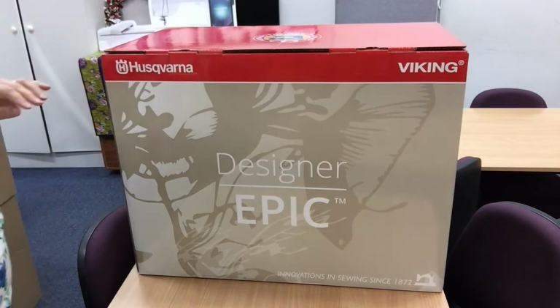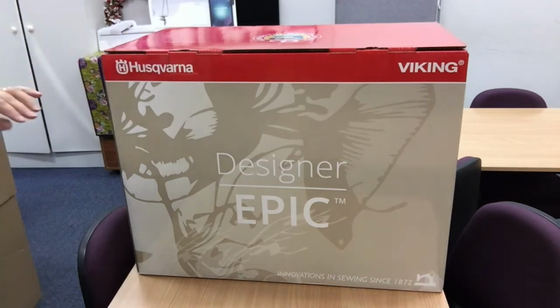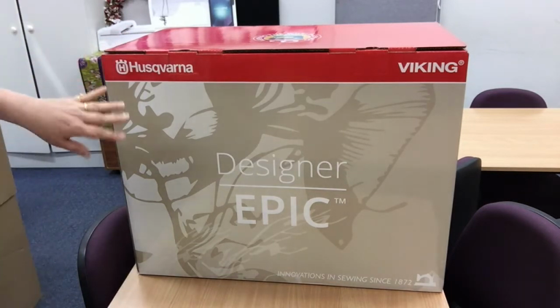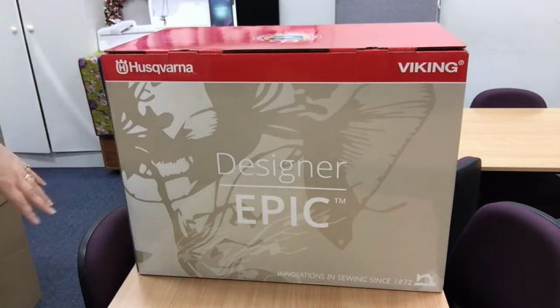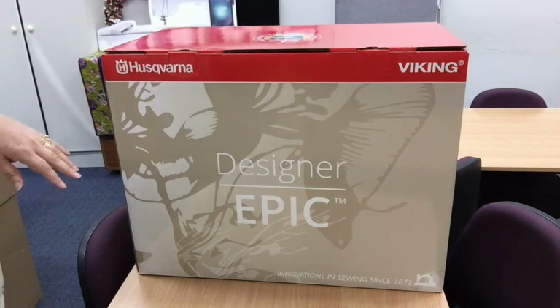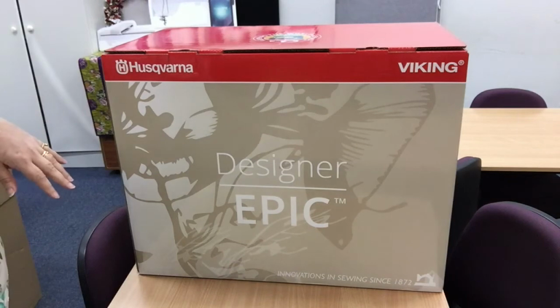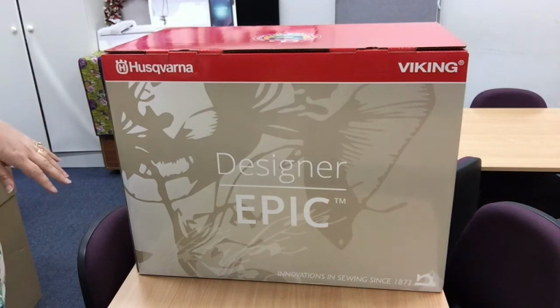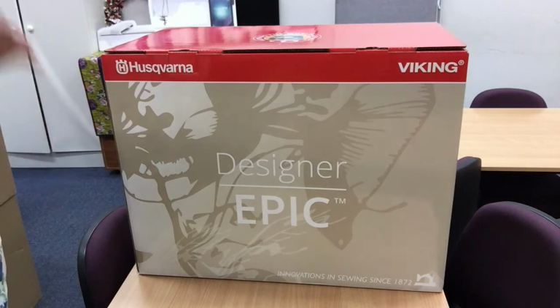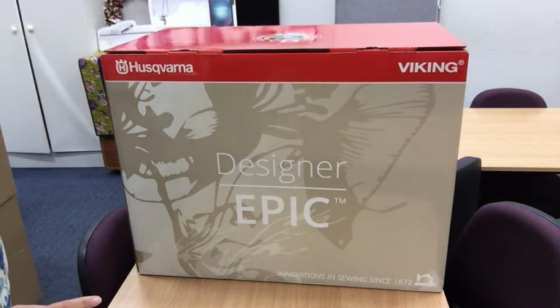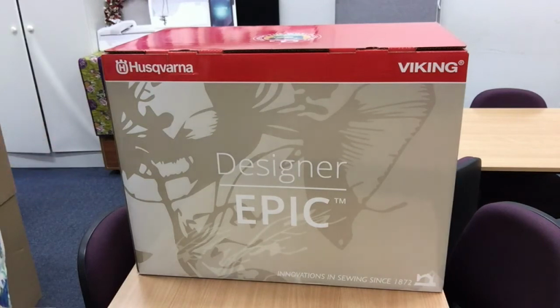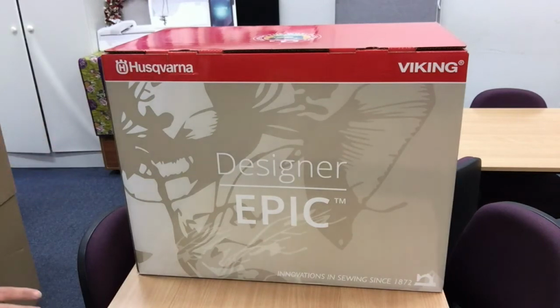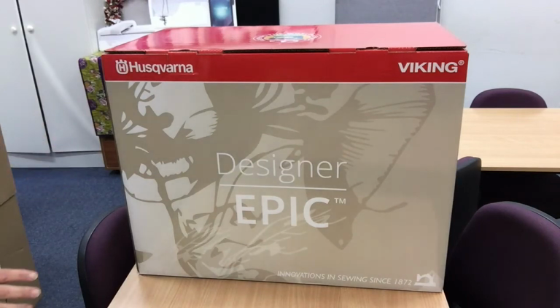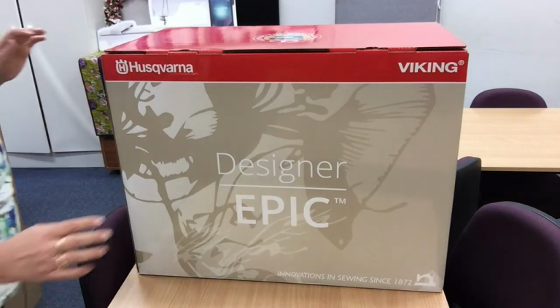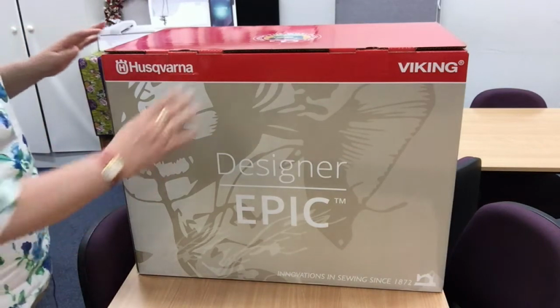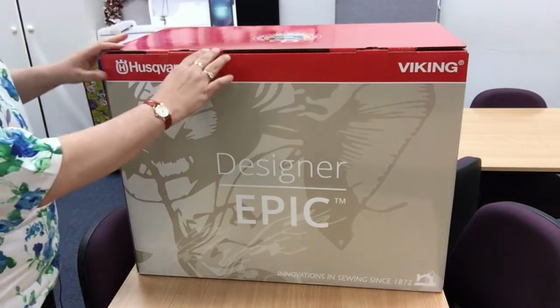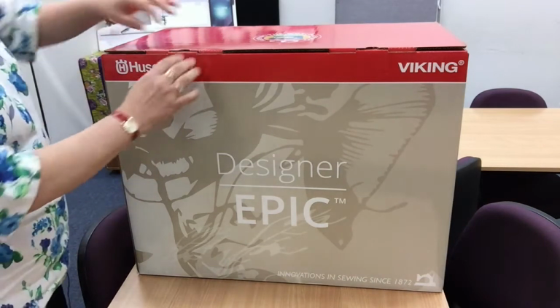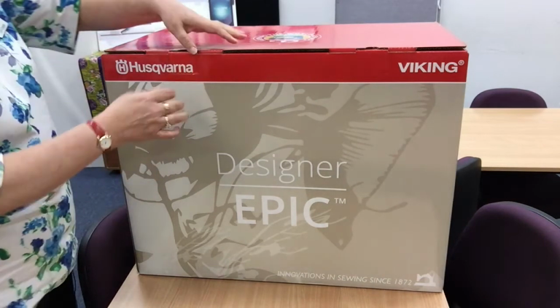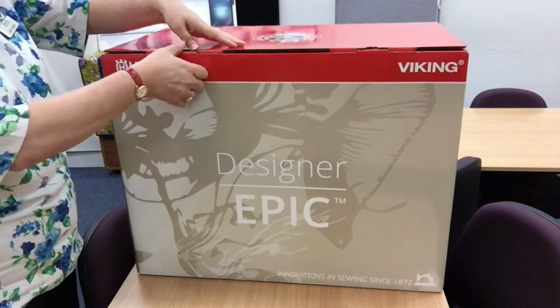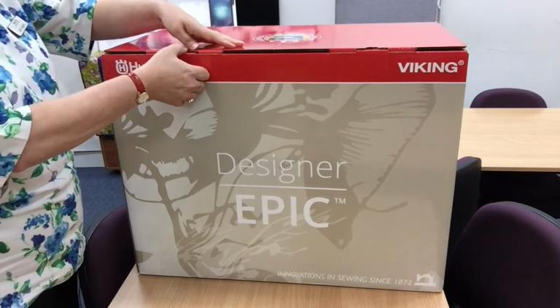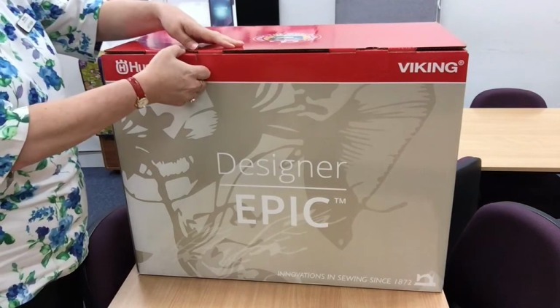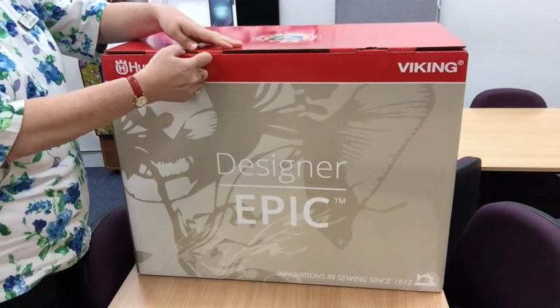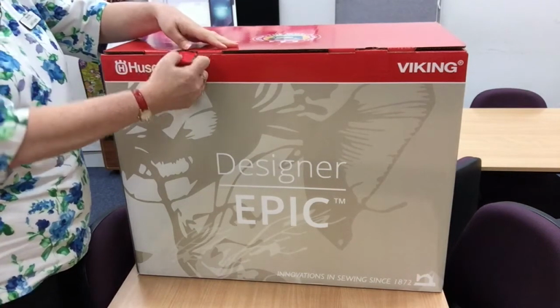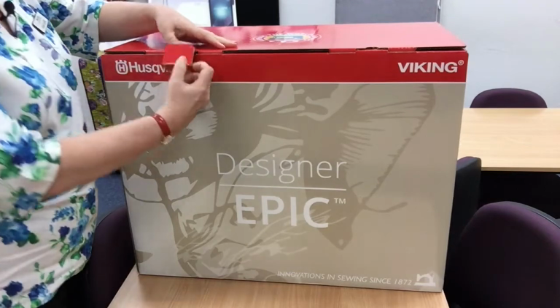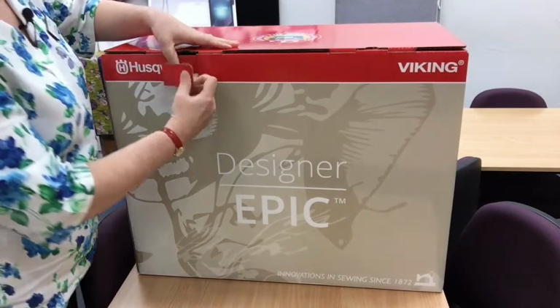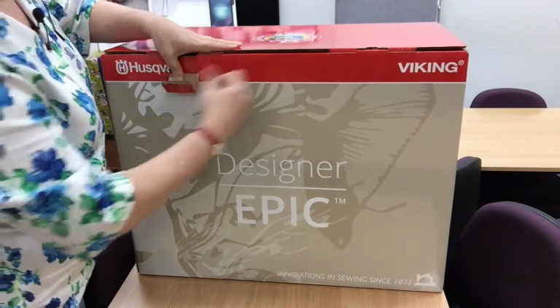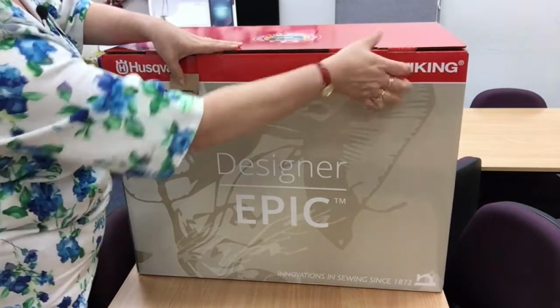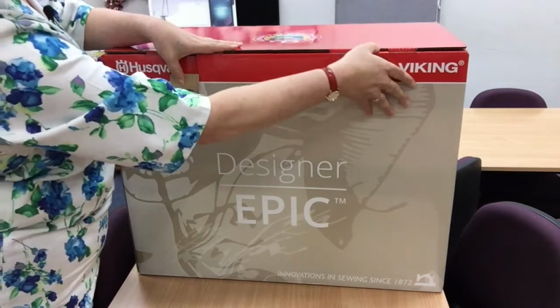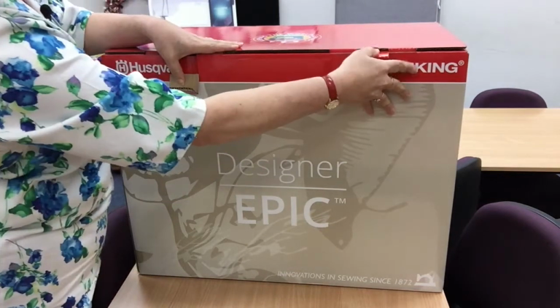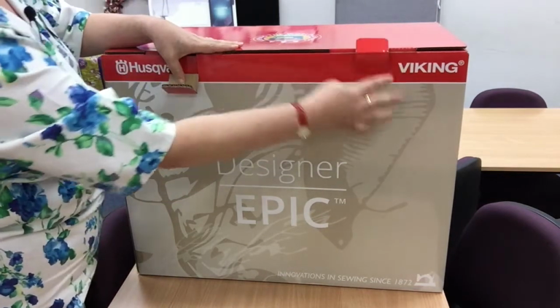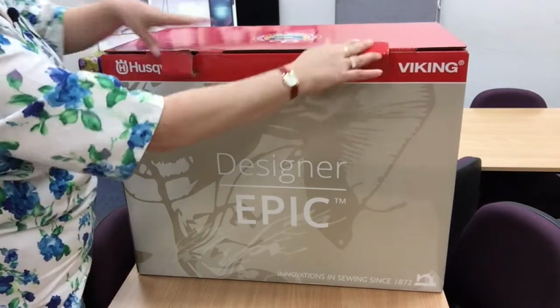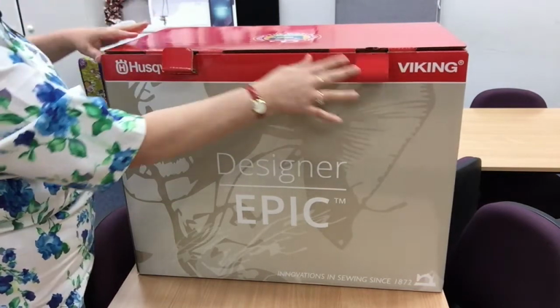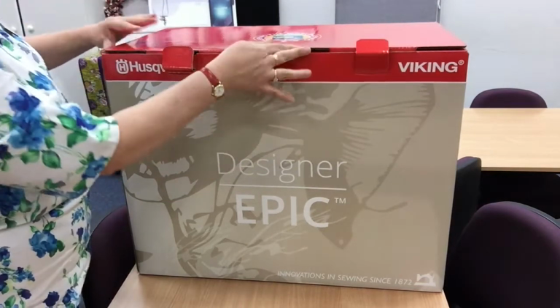So first off, this is the box with the machine — obviously nice and big. So you're going to see what happens as we unwrap it for the first time.